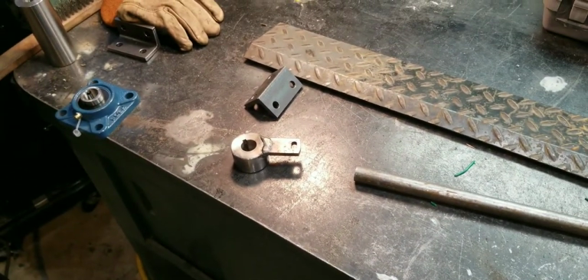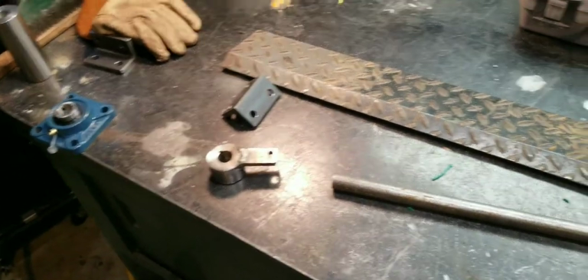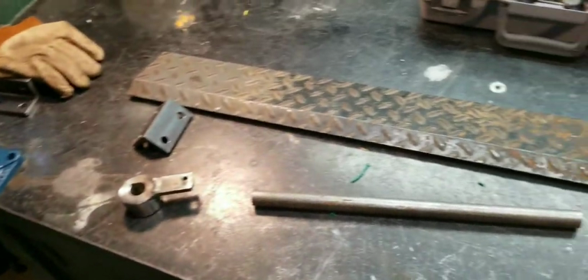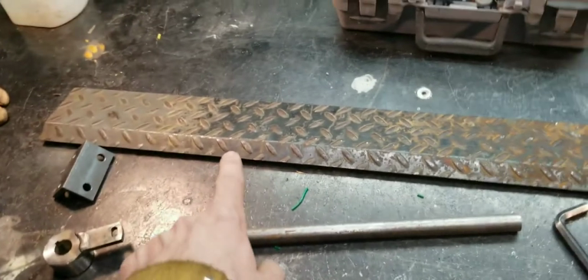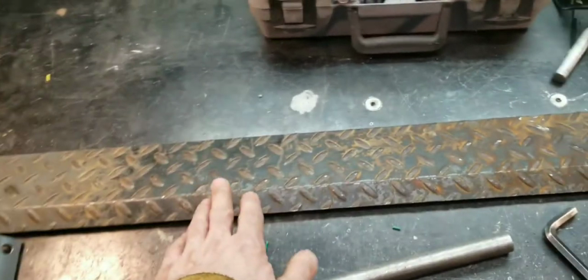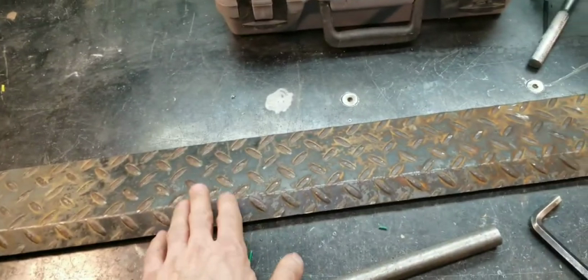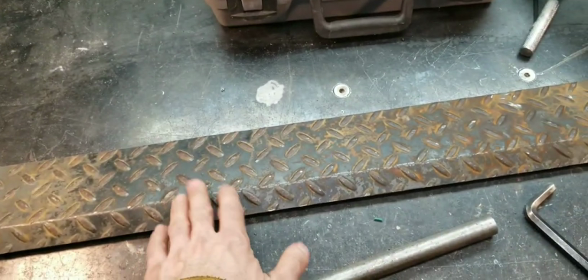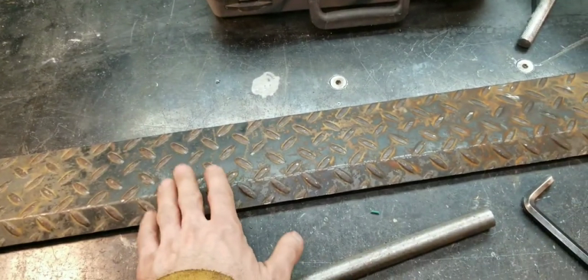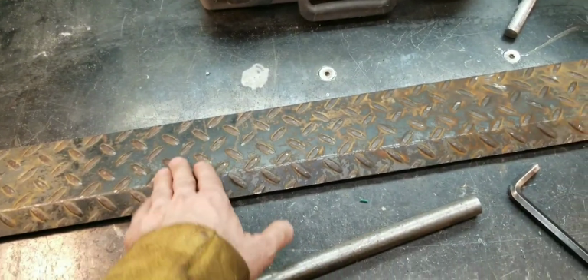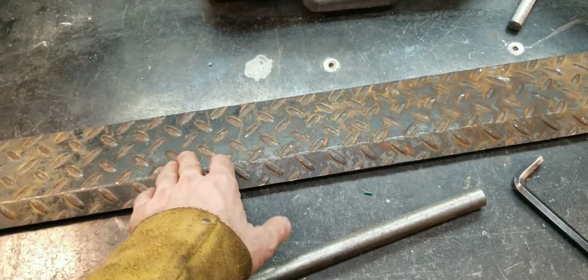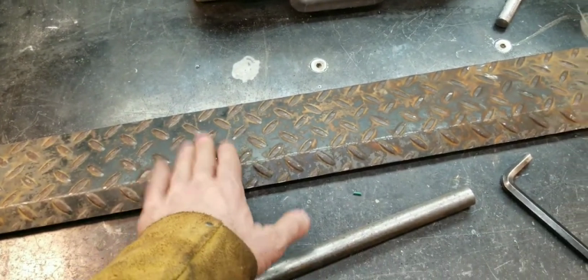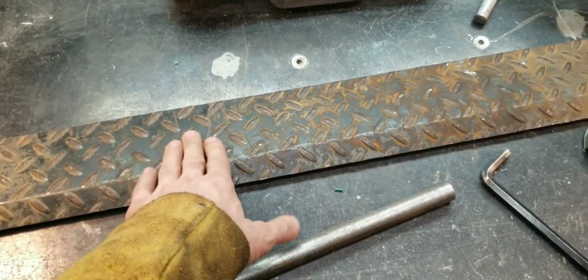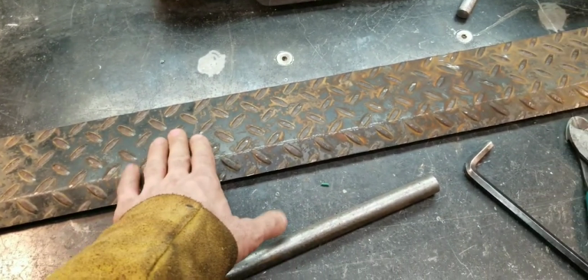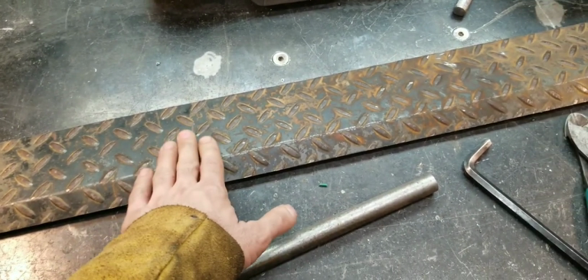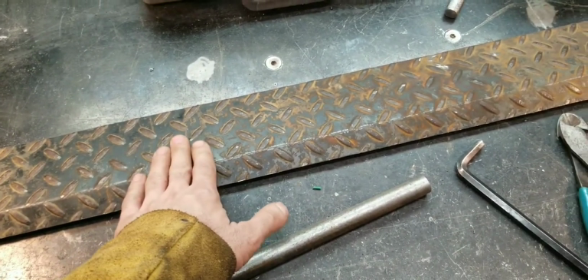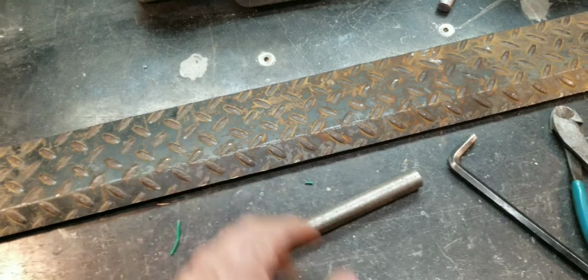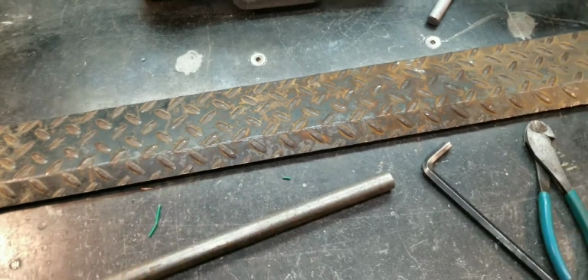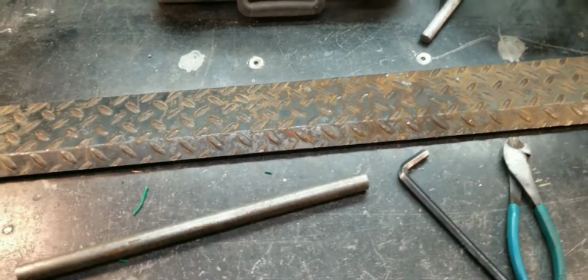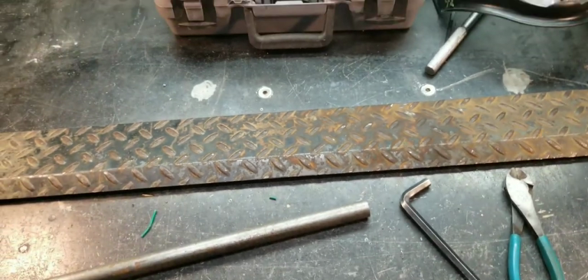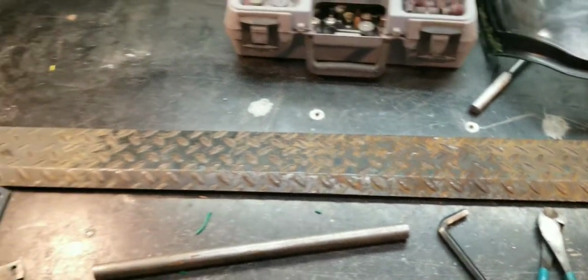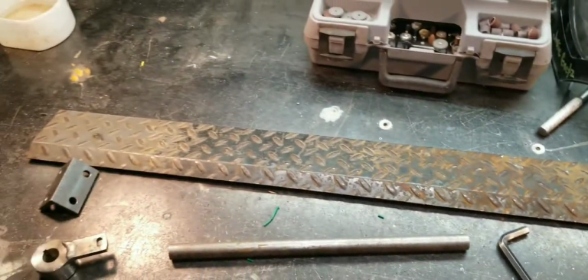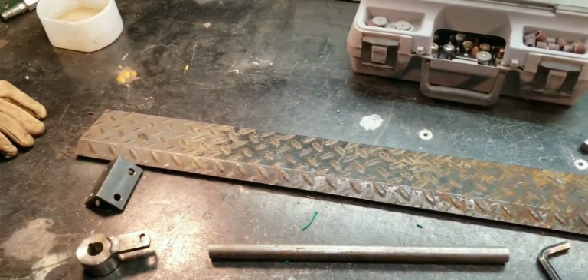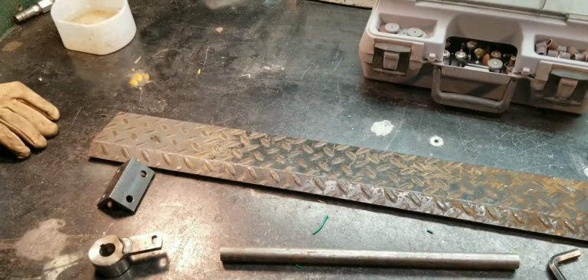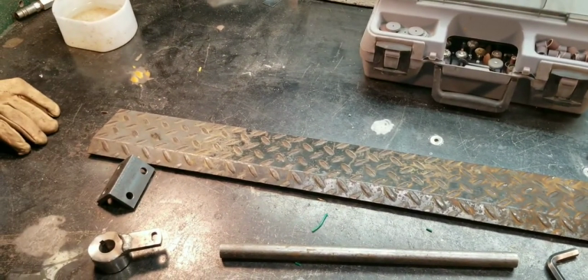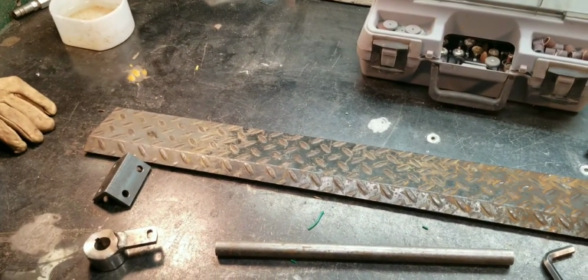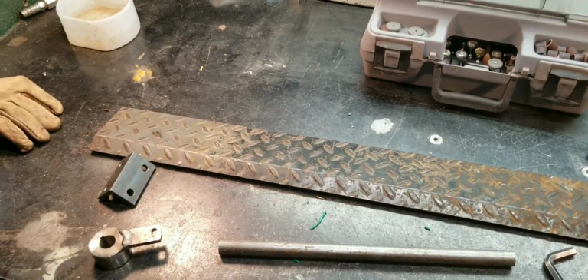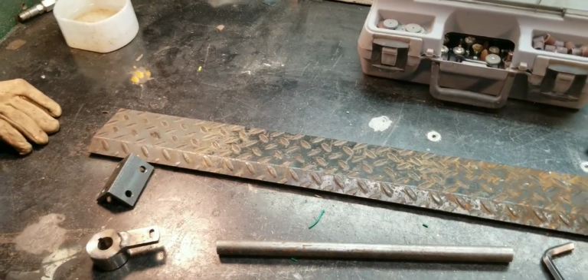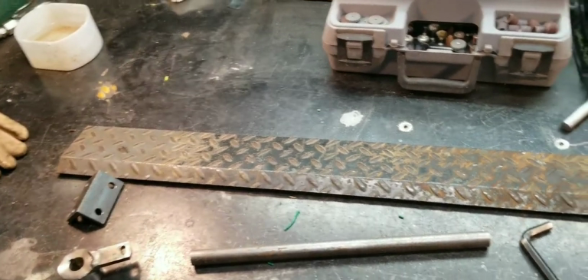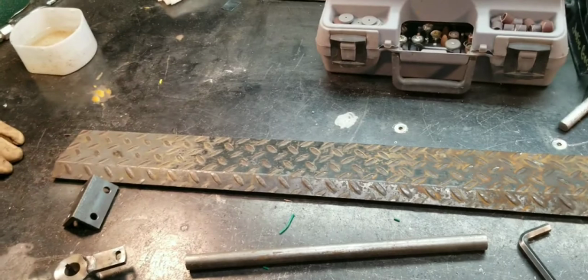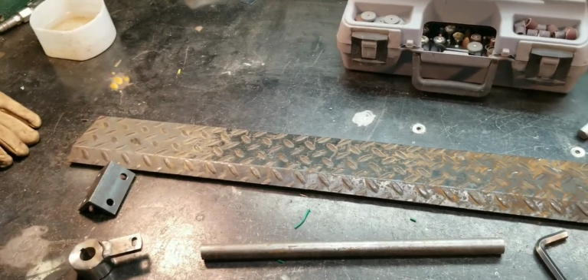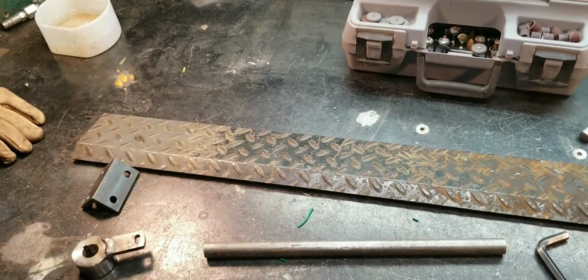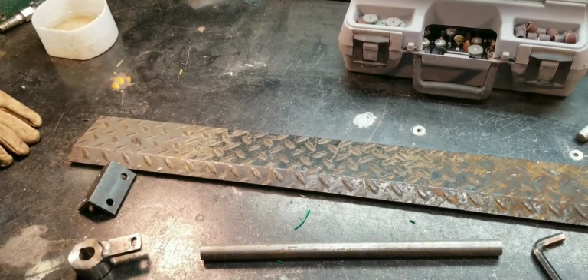And I got my diamond plate bent. It's something they just threw away at work, and I was like, hey, perfect timing. And that's about it, I guess.